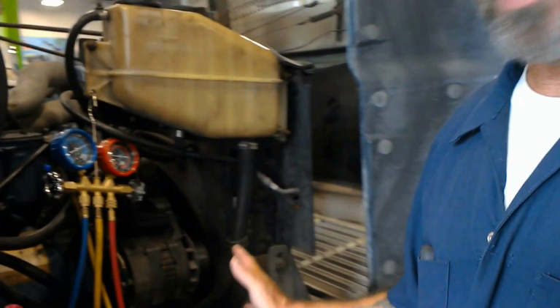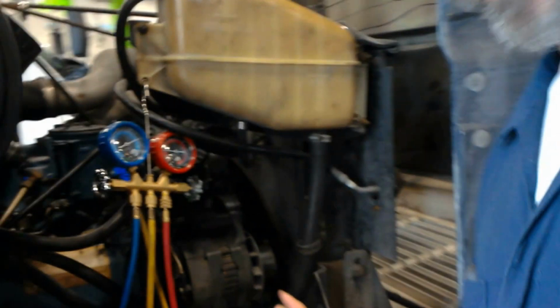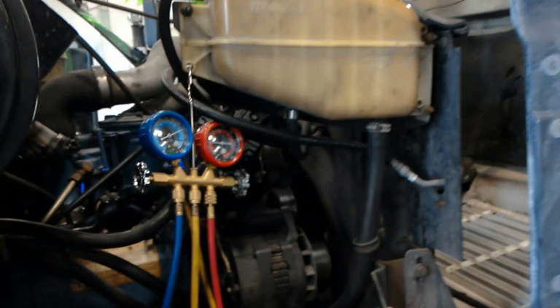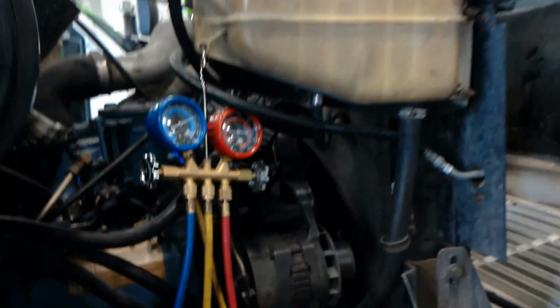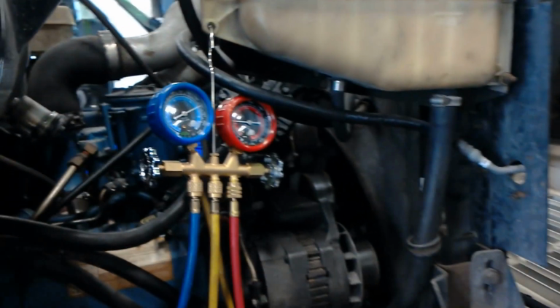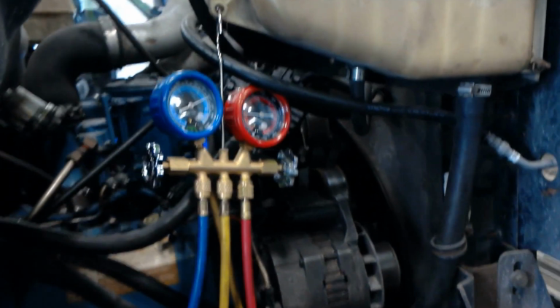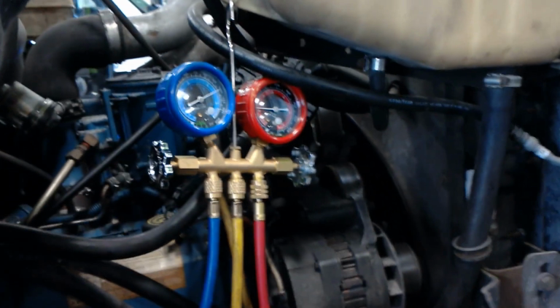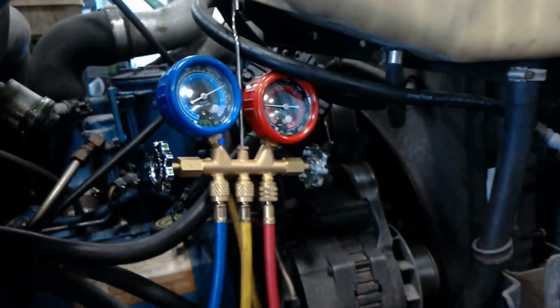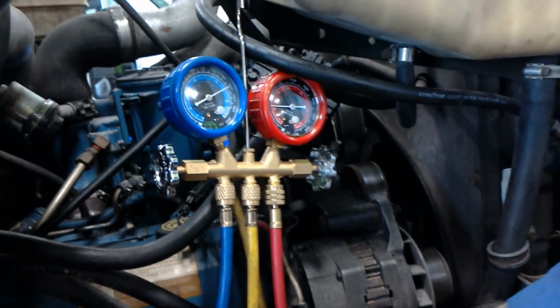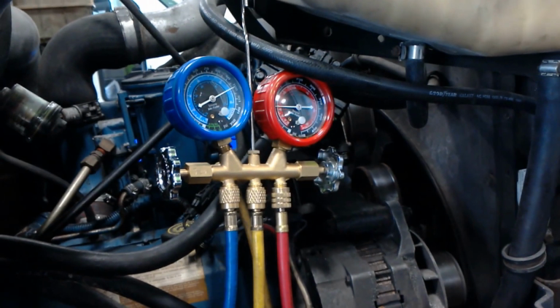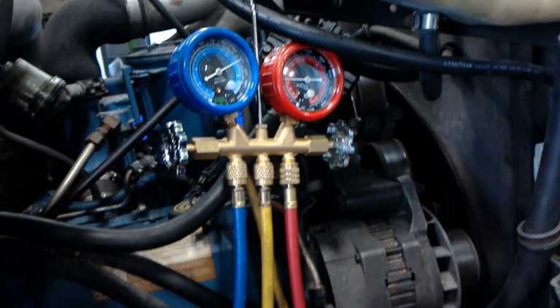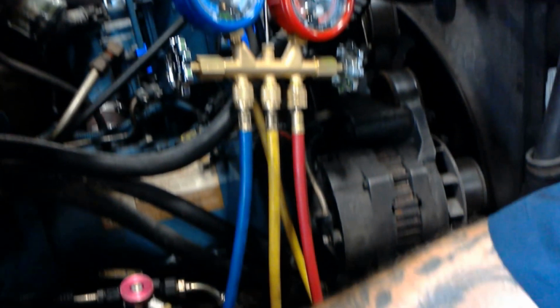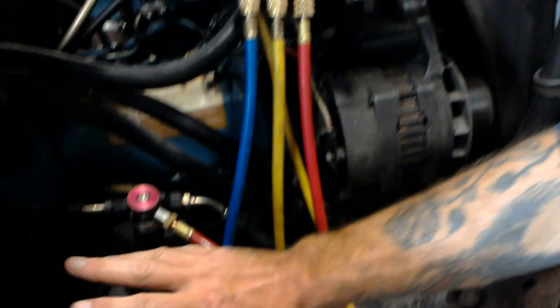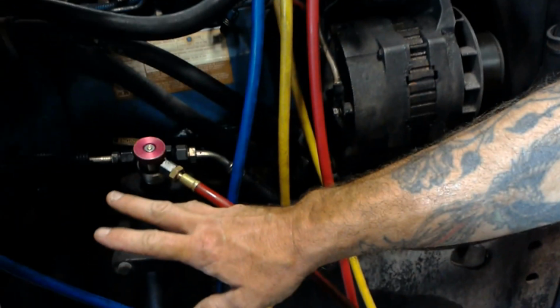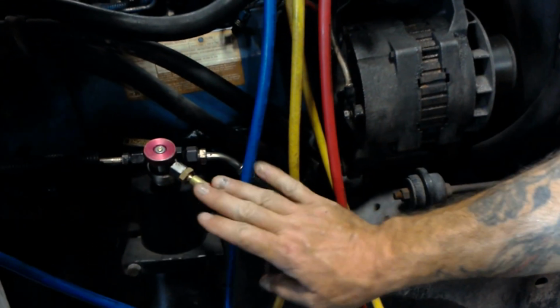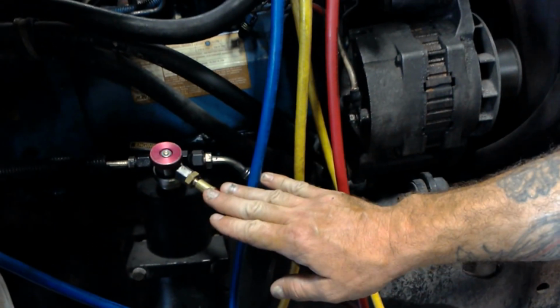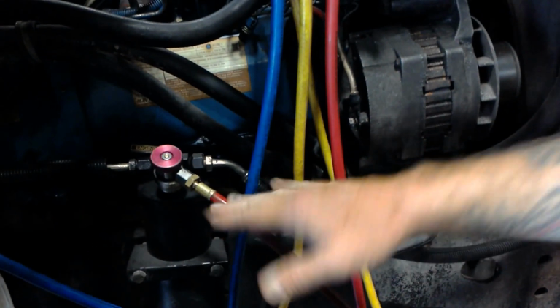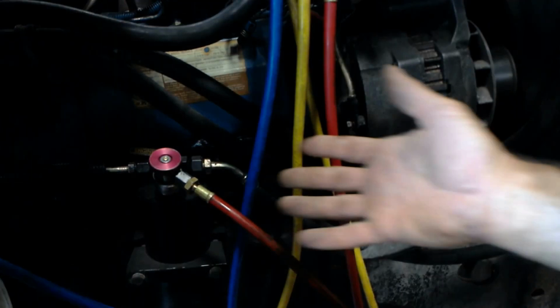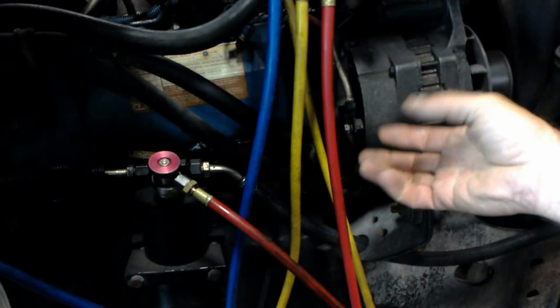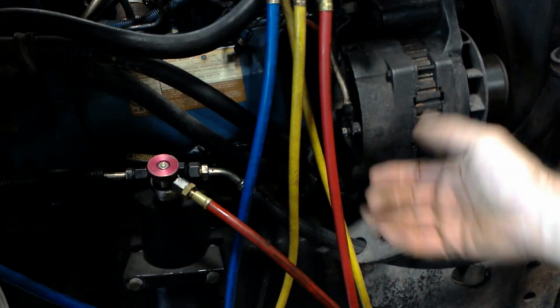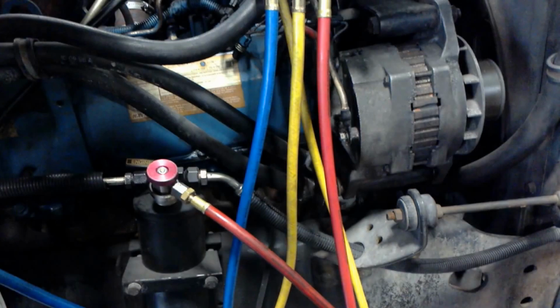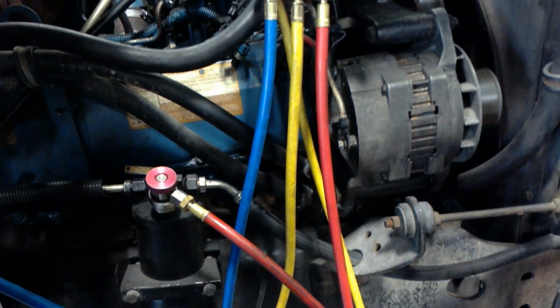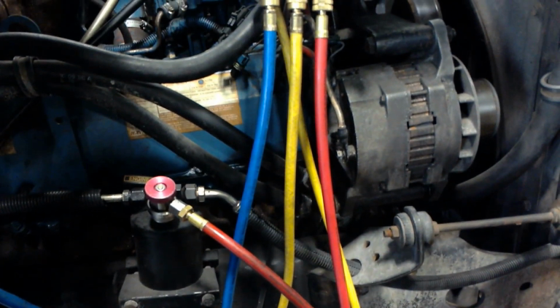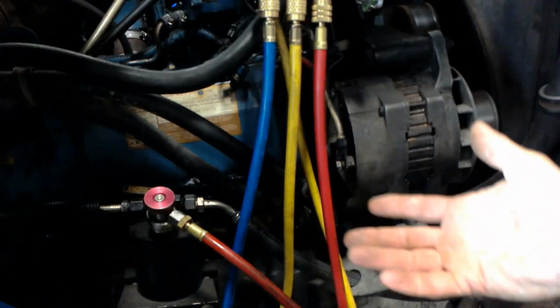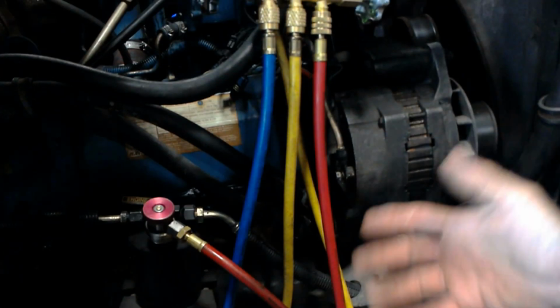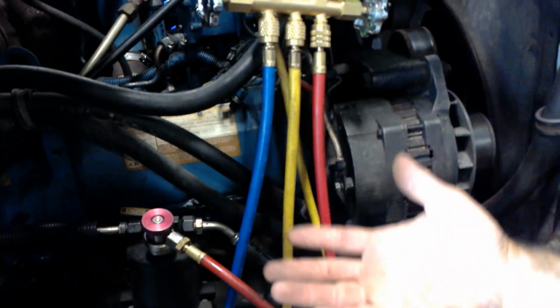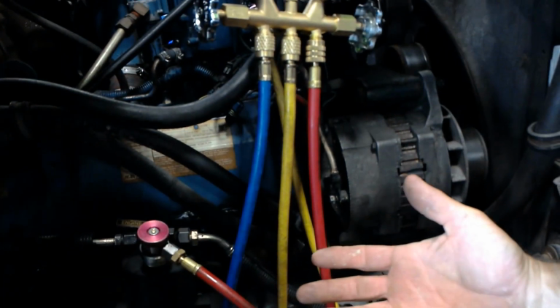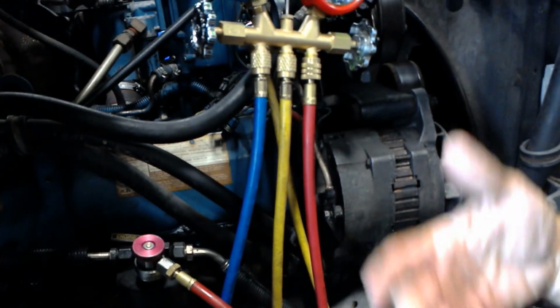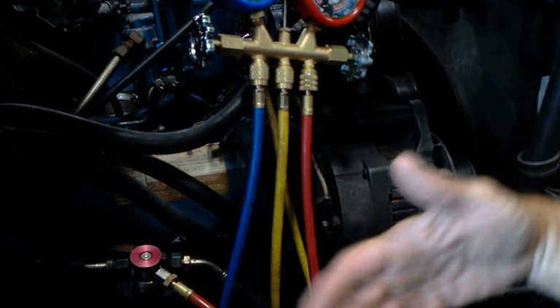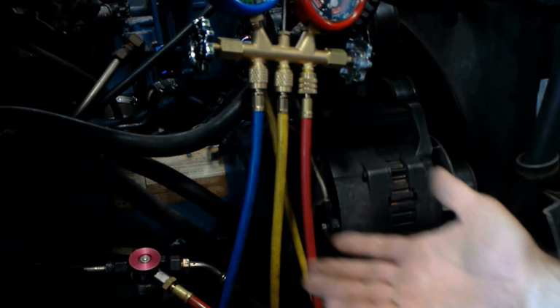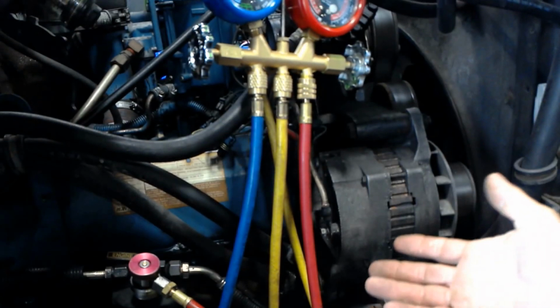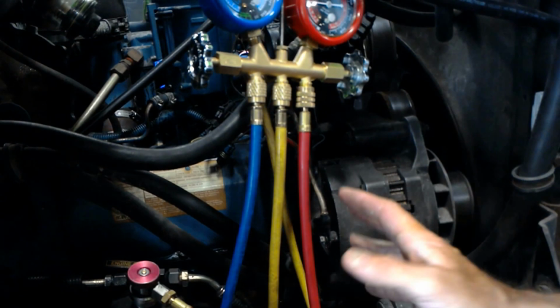It's probably got 134 in it, but there will be a label or a tag affixed to it. I don't have one on this particular engine, but I'm going to have to get a recovery machine and identify what kind of refrigerant is in here.